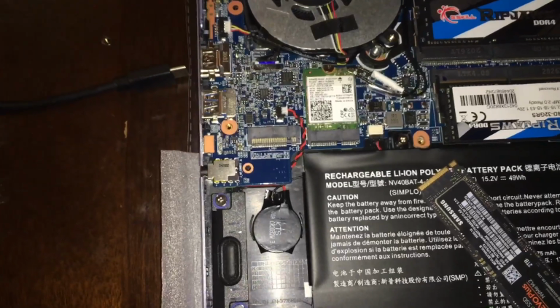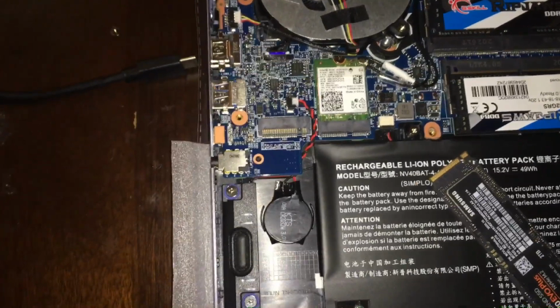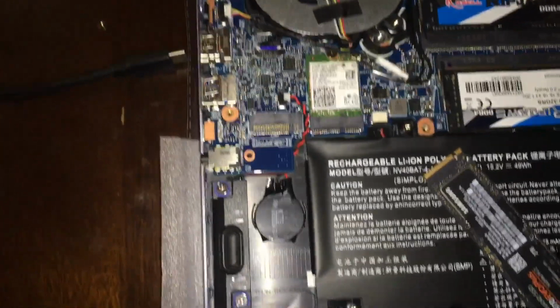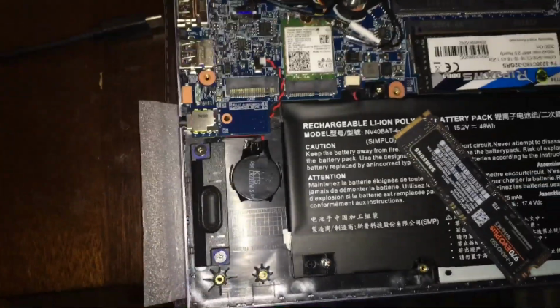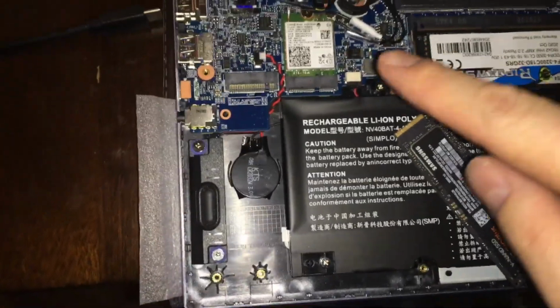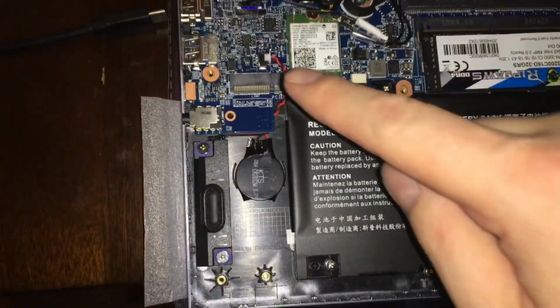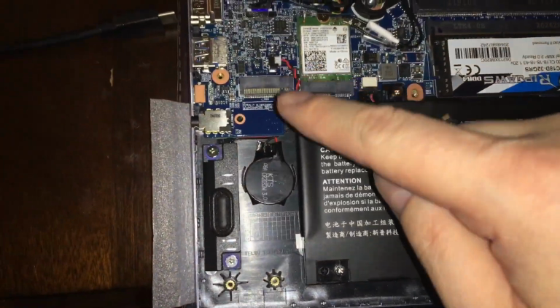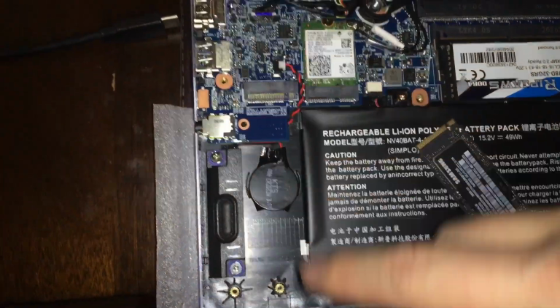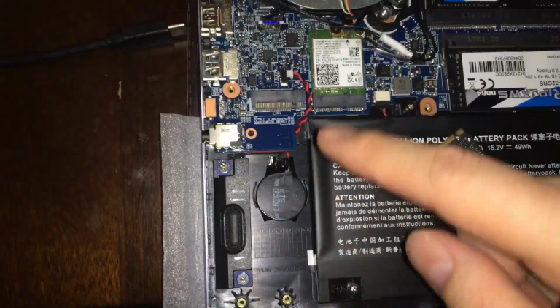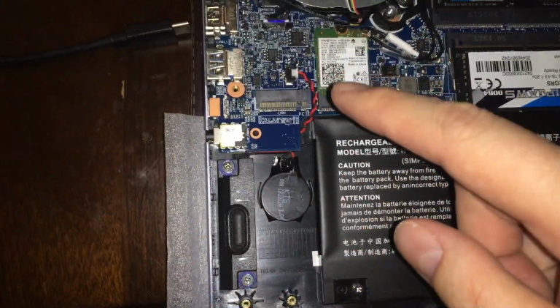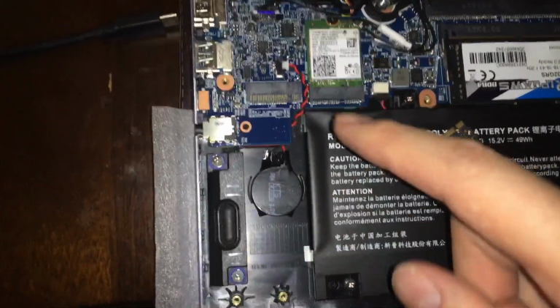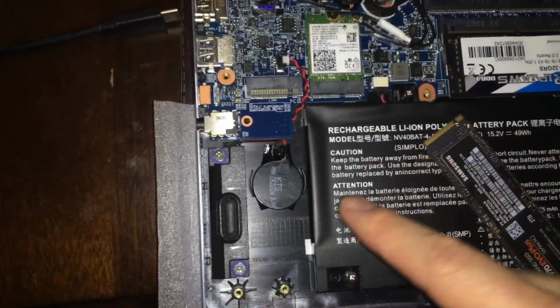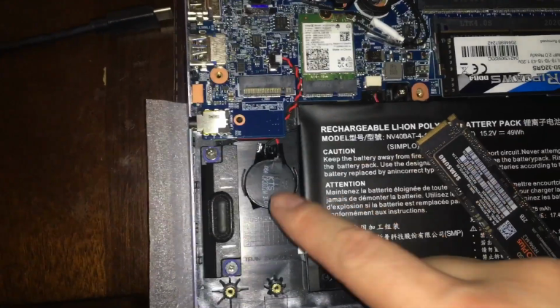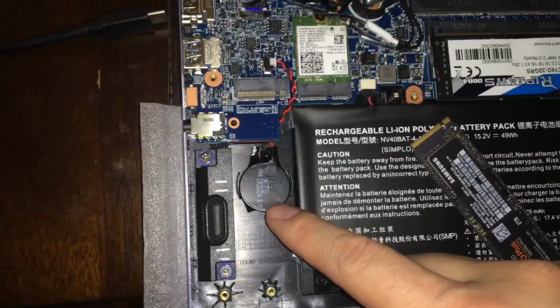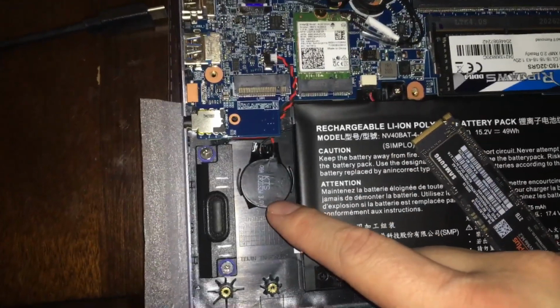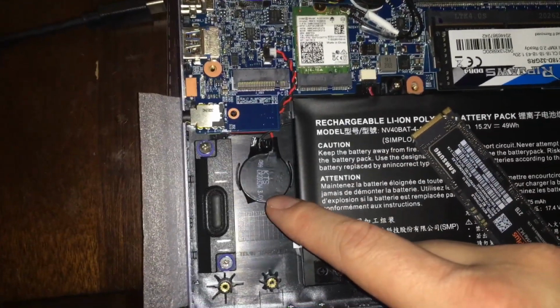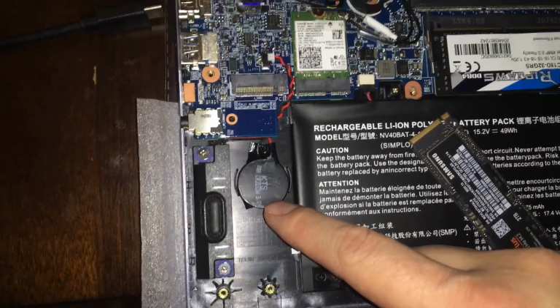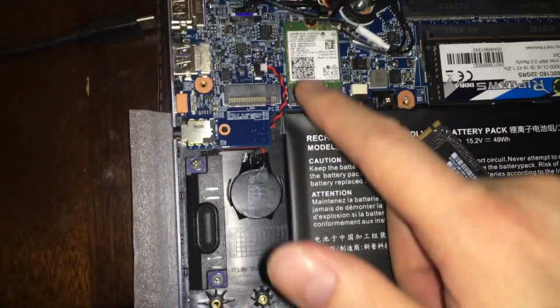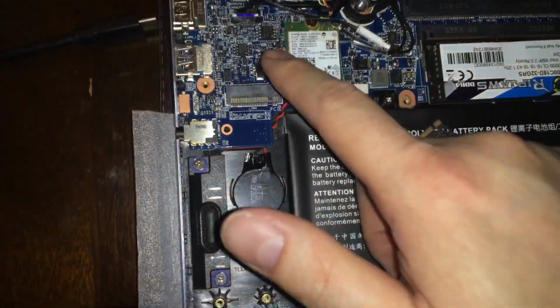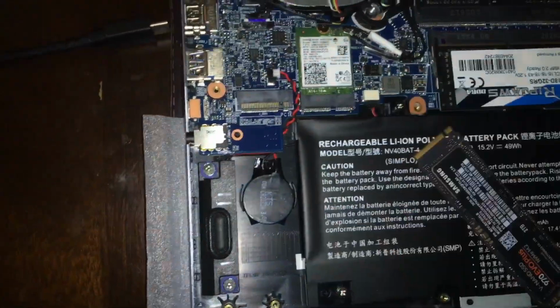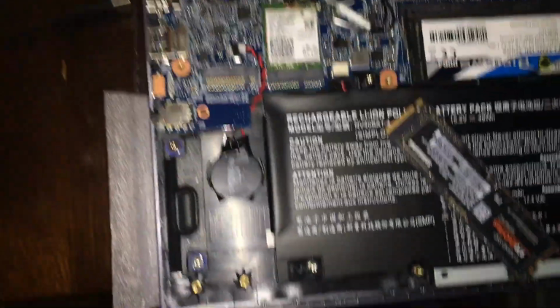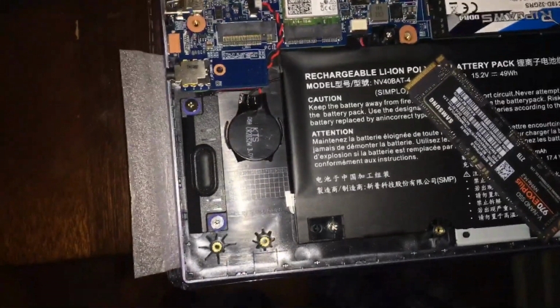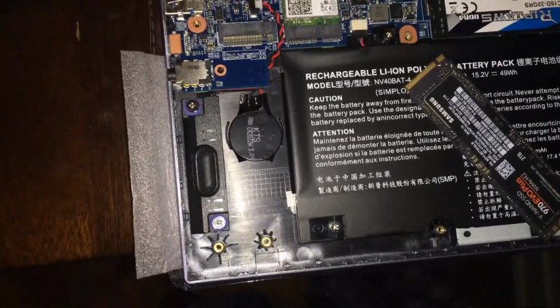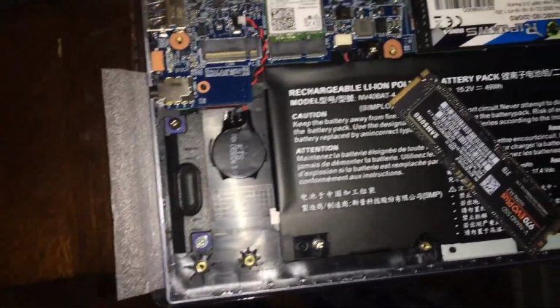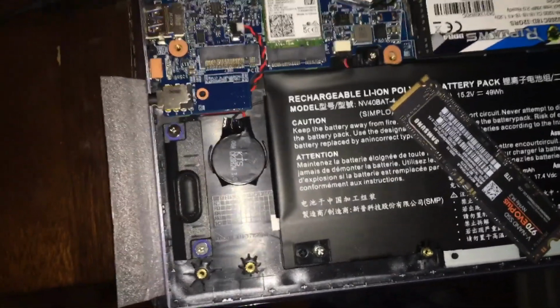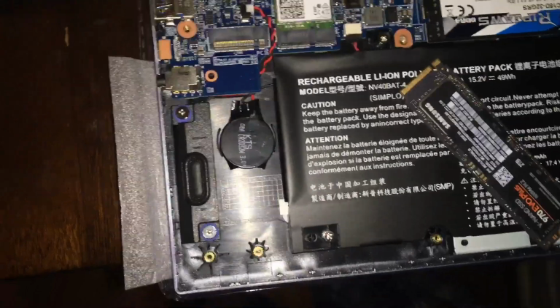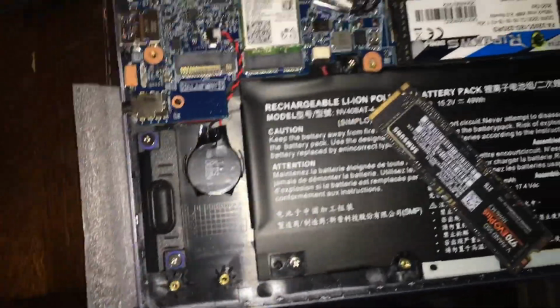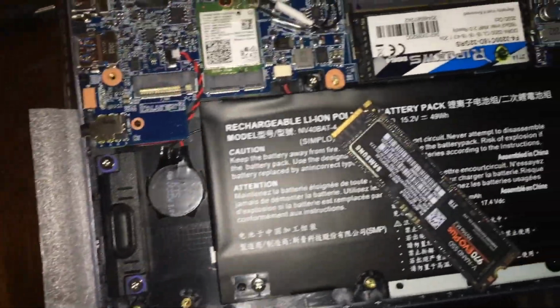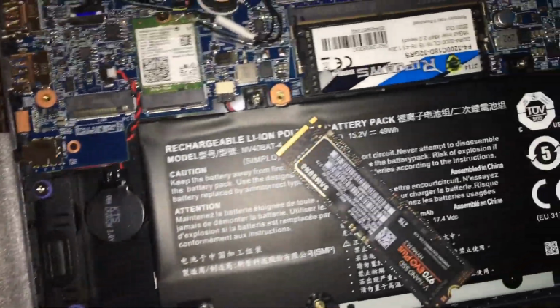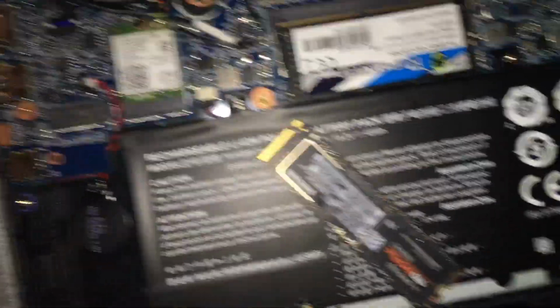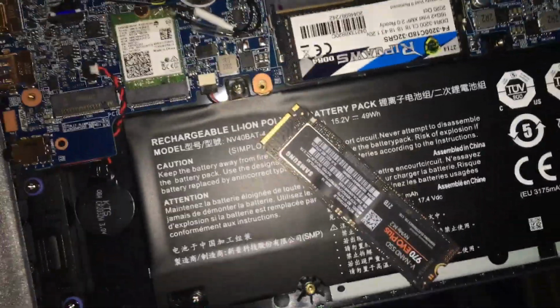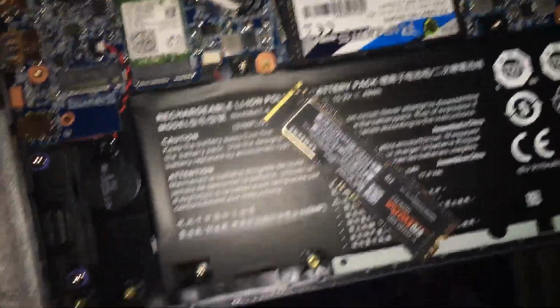Alright guys, so I removed the SSD — the NVMe drive — and underneath there is the CMOS battery. And there's a speaker, and there's my Samsung drive.